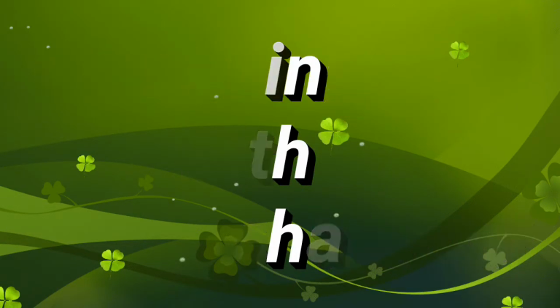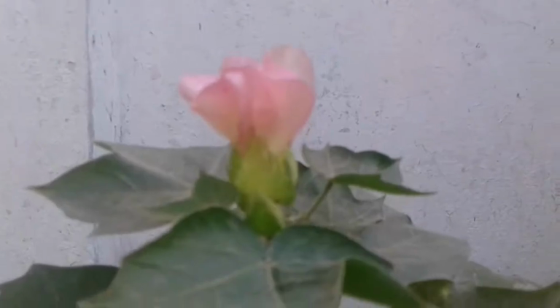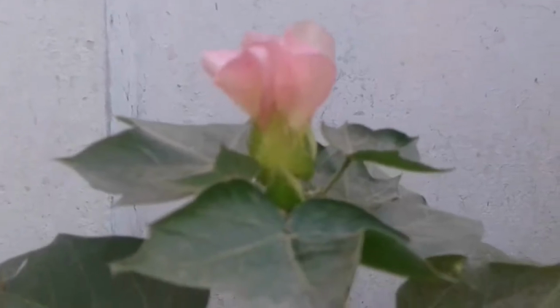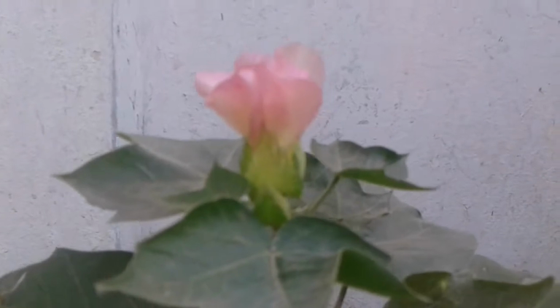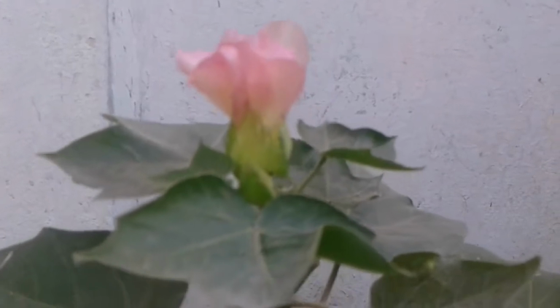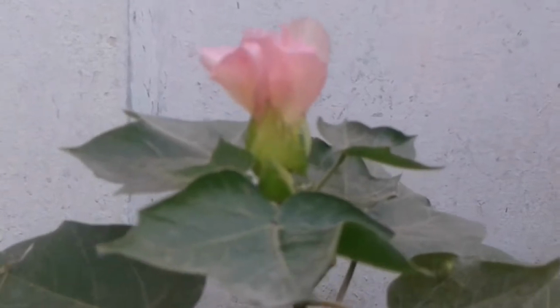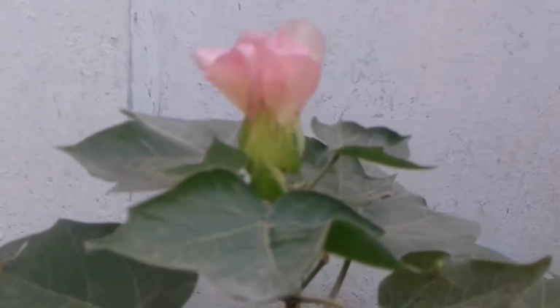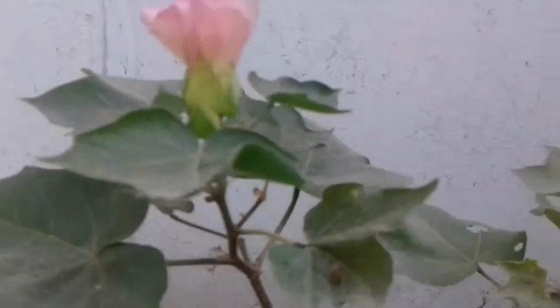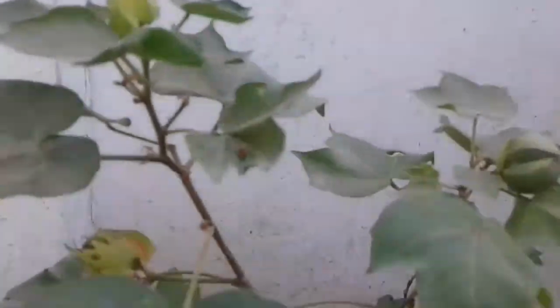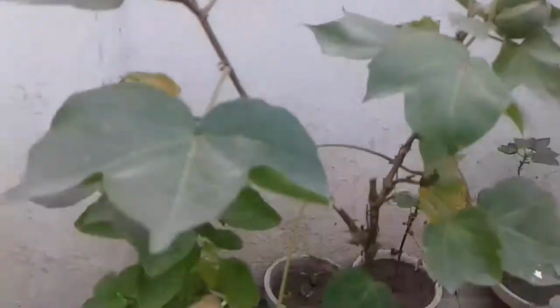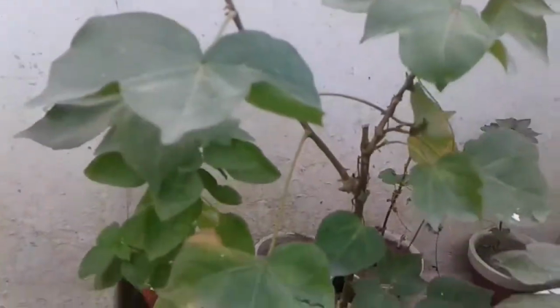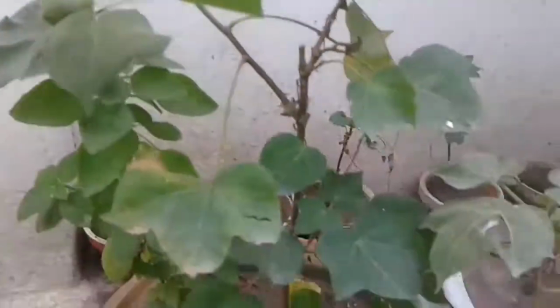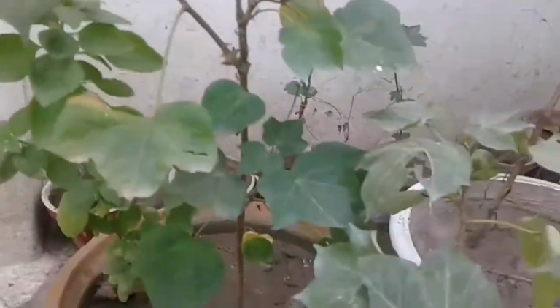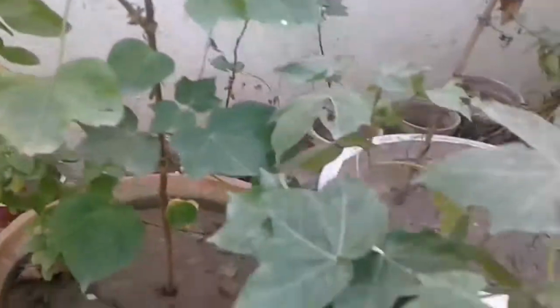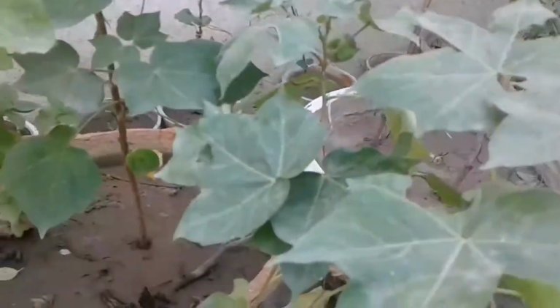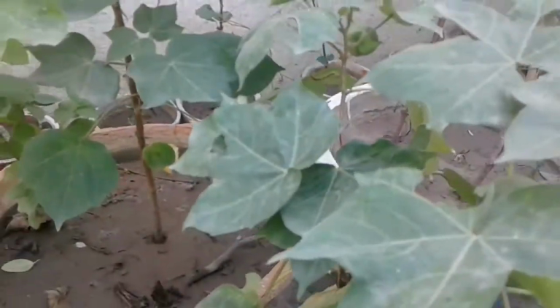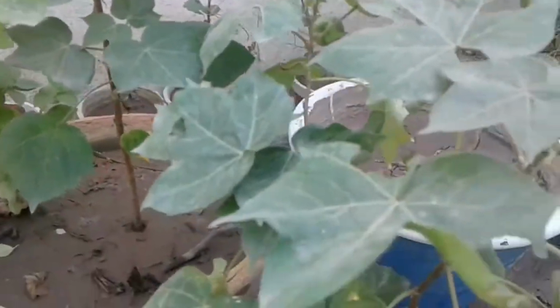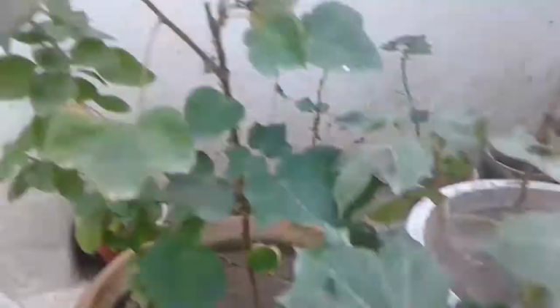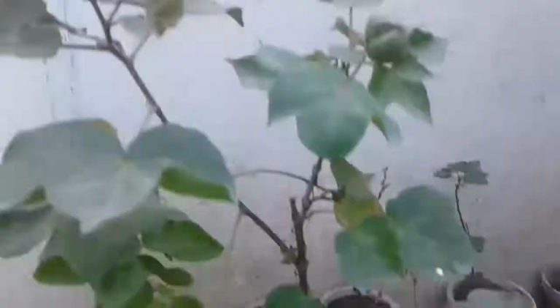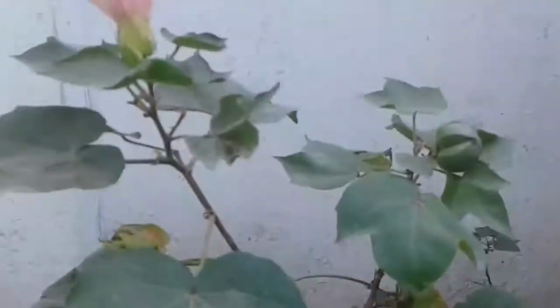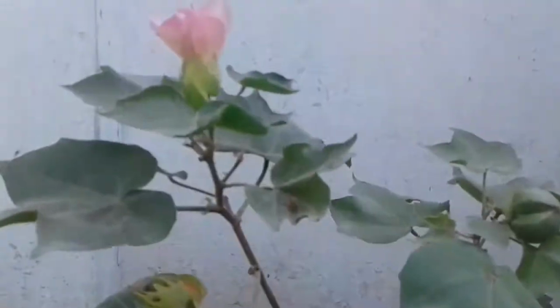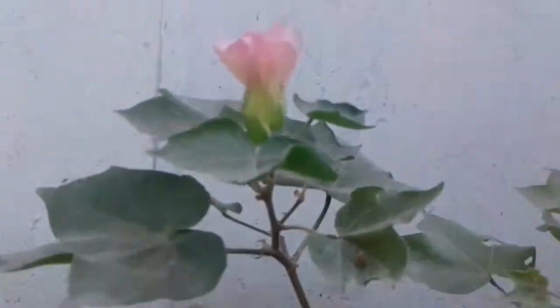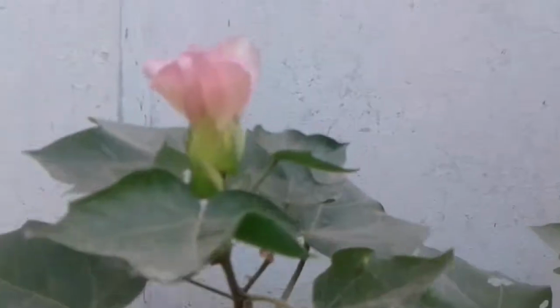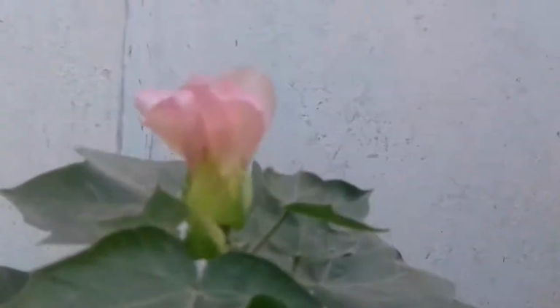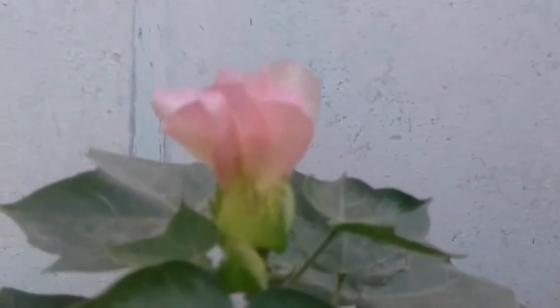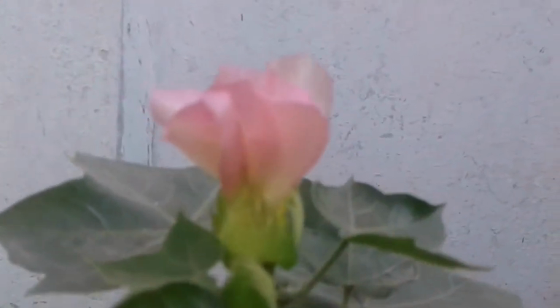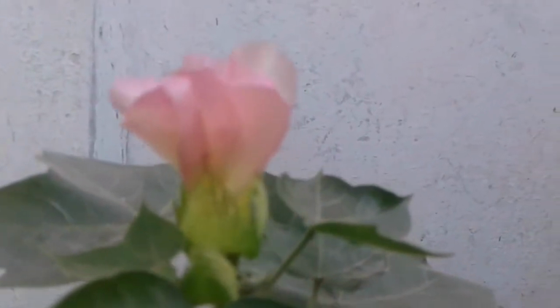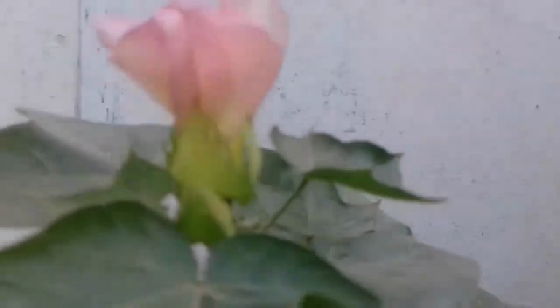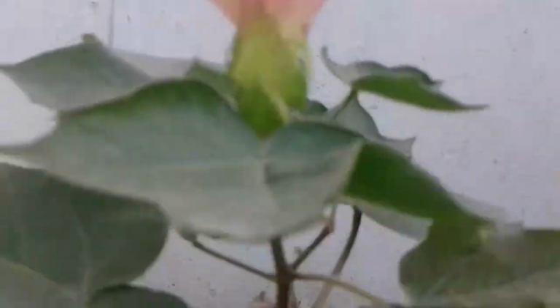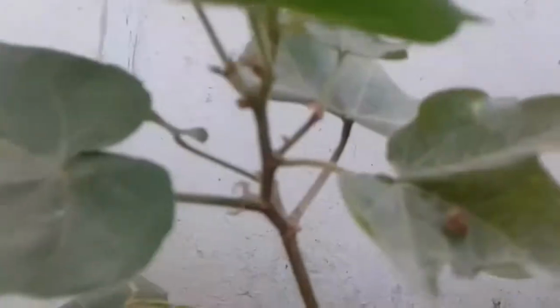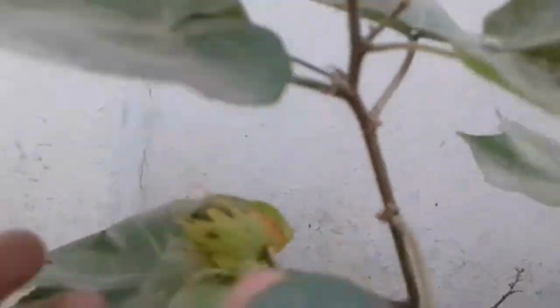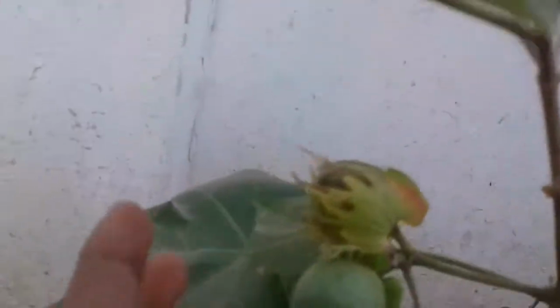These are the grapes of the house. Now, here is the flowering and the fruit of the house.